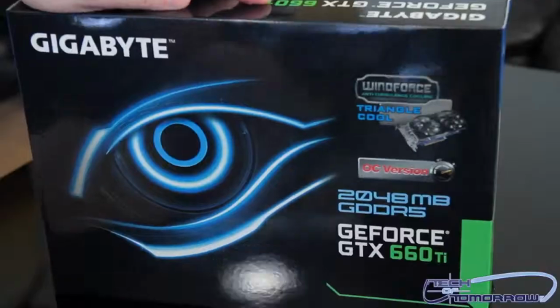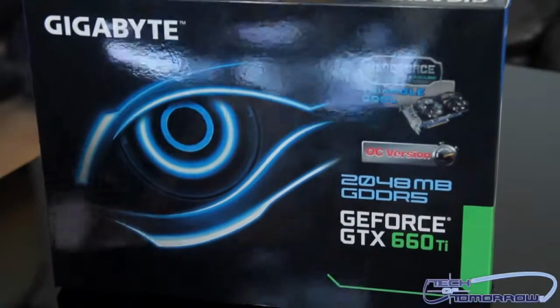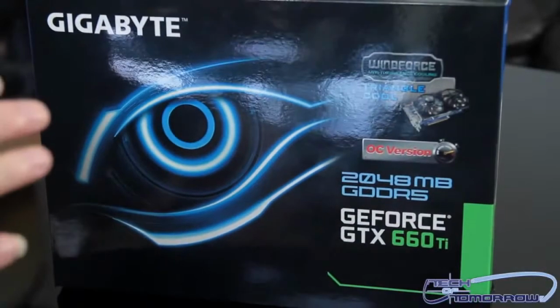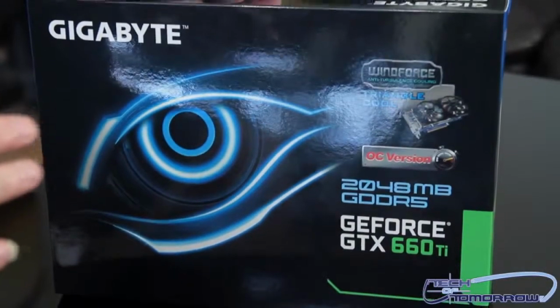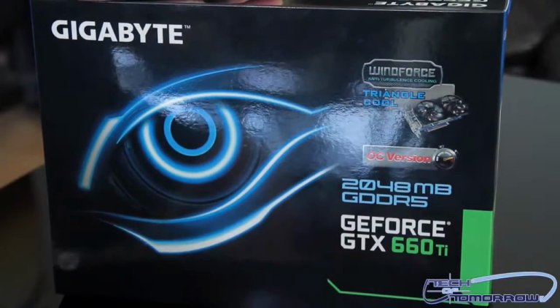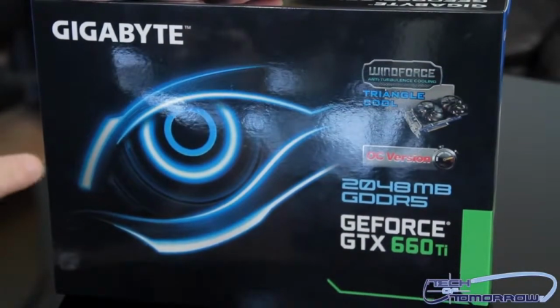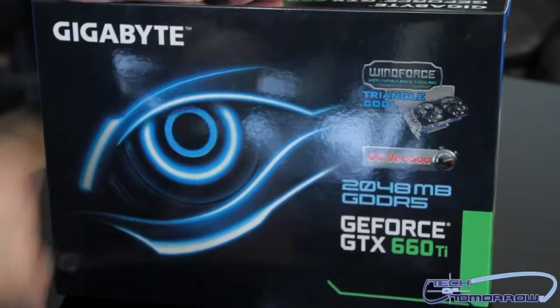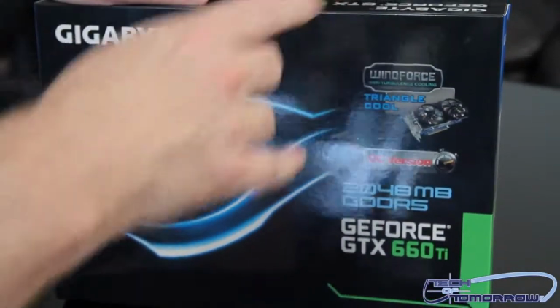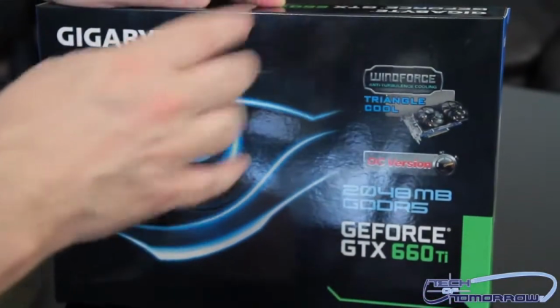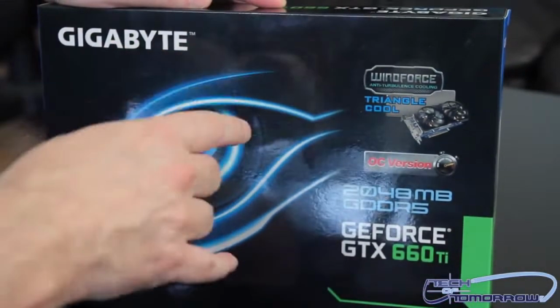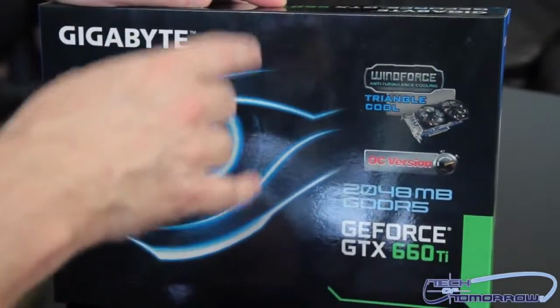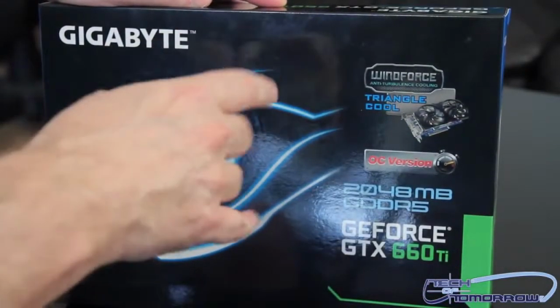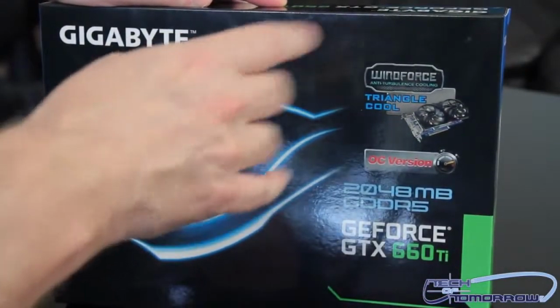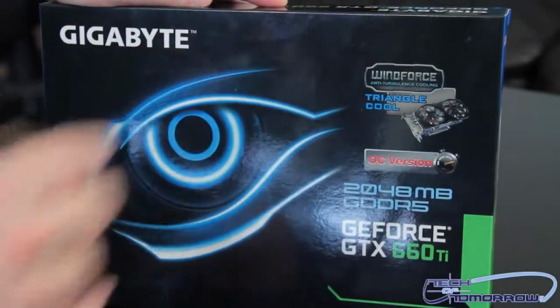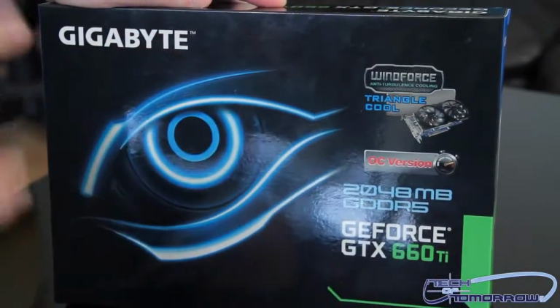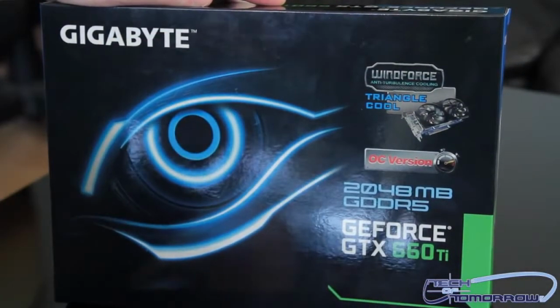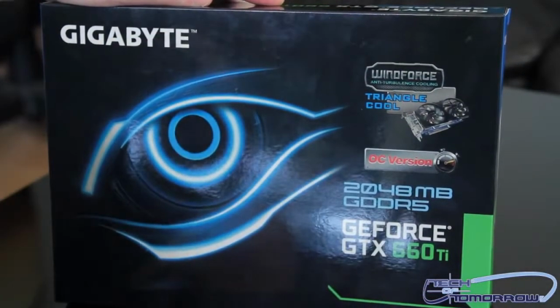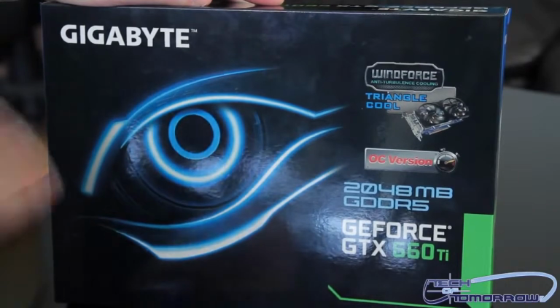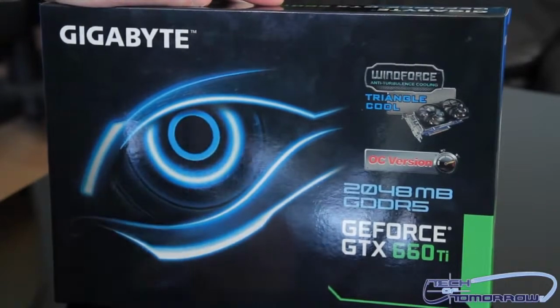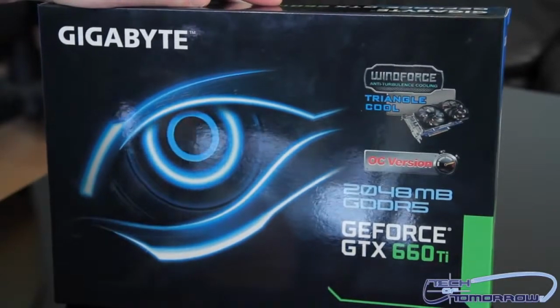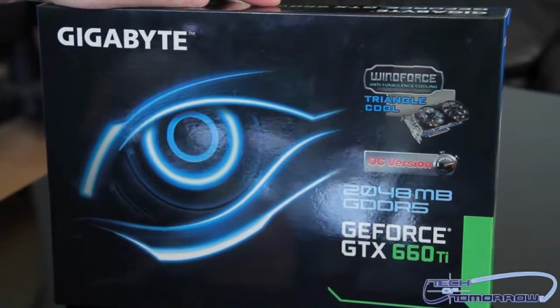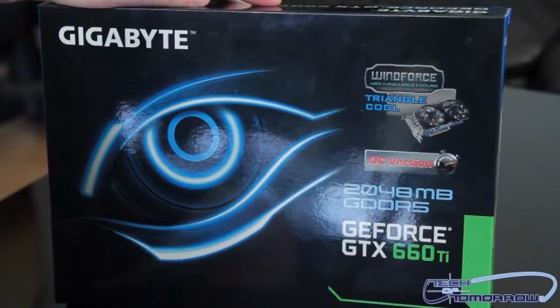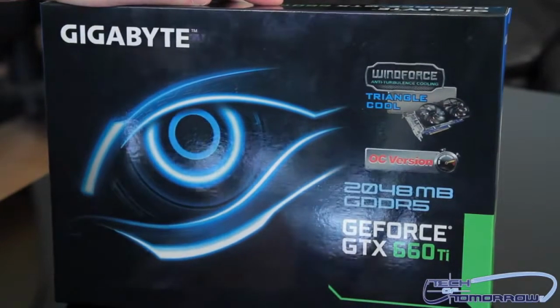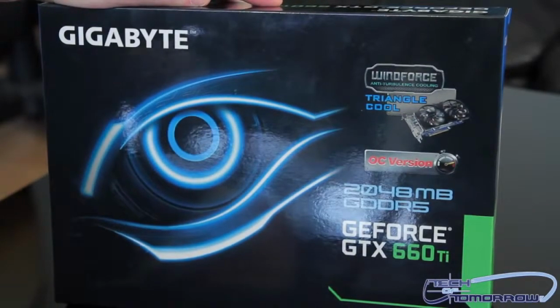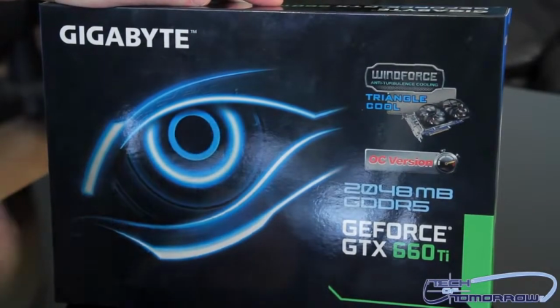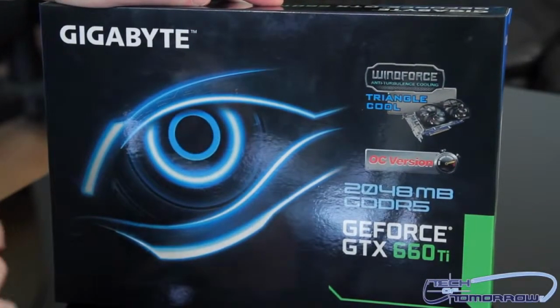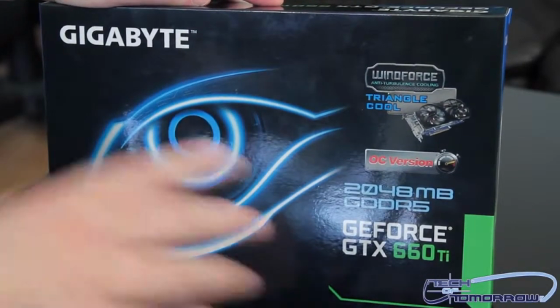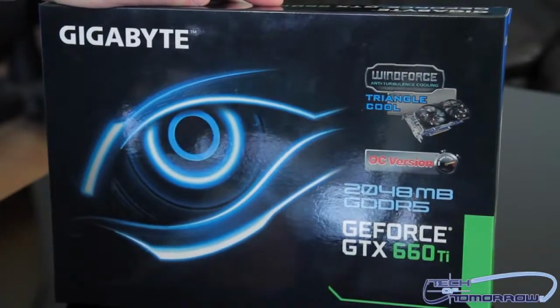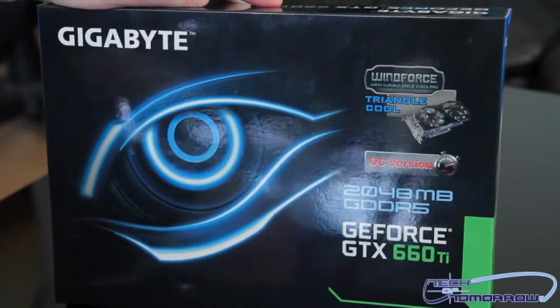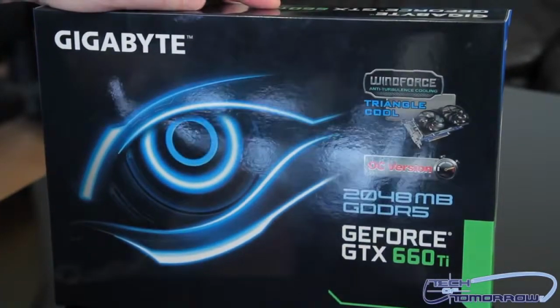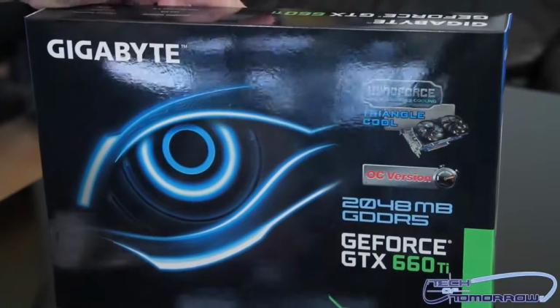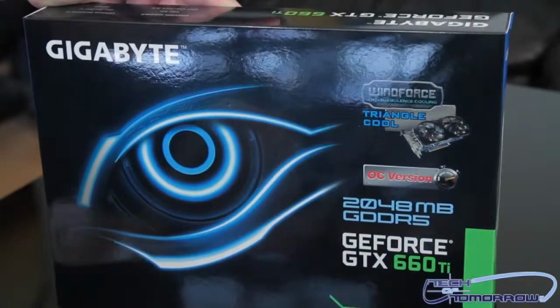All right folks, so here we see the box. Not much to it. You guys can see it's got the Windforce anti-turbulence cooling on it. They're really pushing on cooling. OC version, 2GB GDDR5, GeForce GTX 660 Ti.